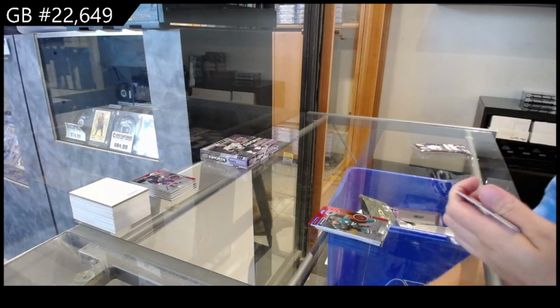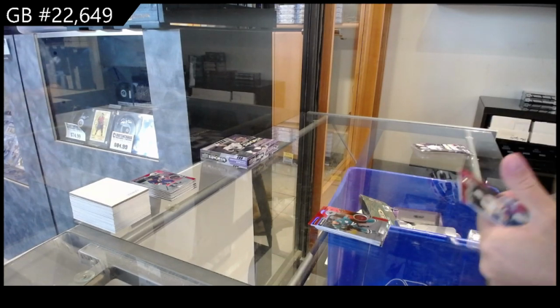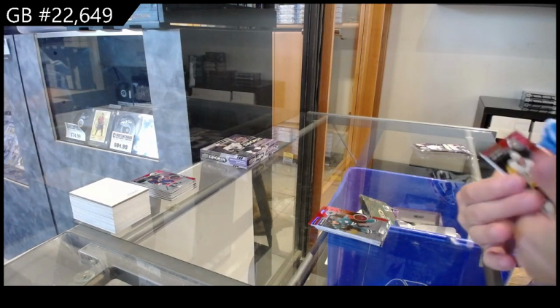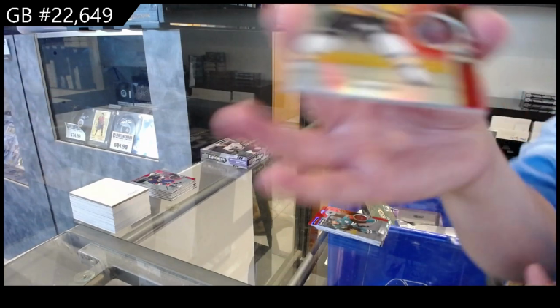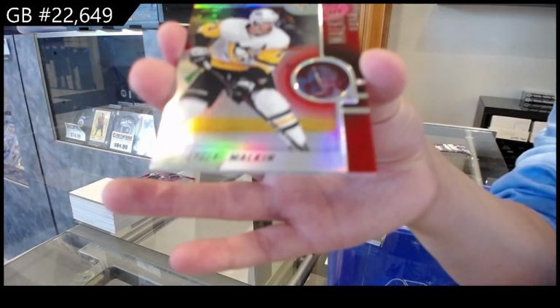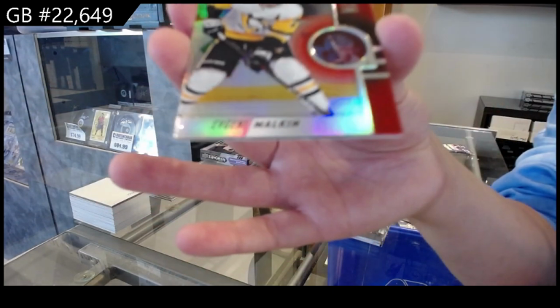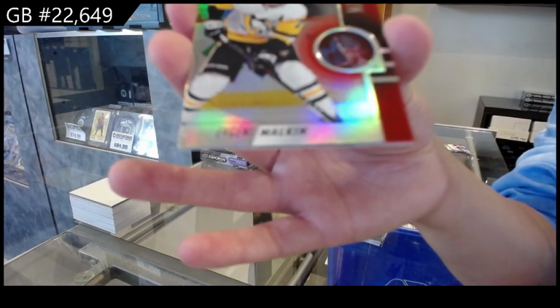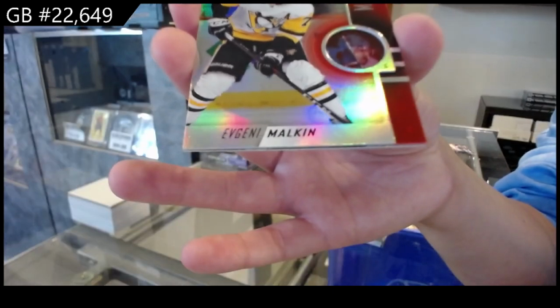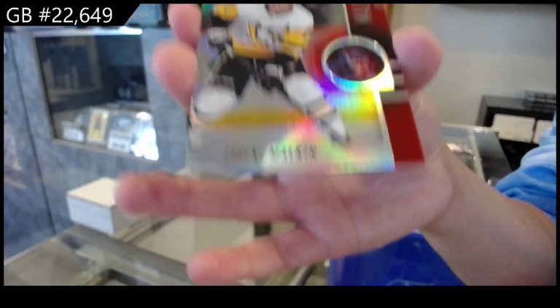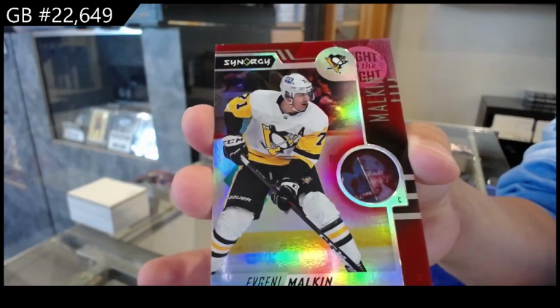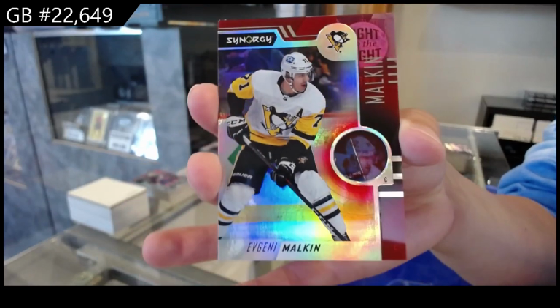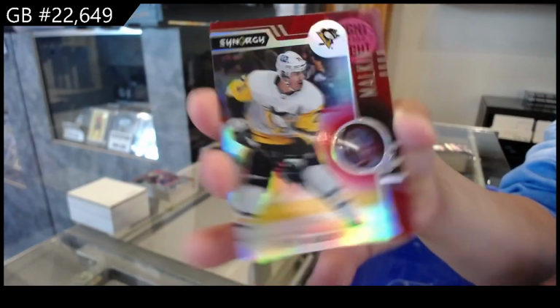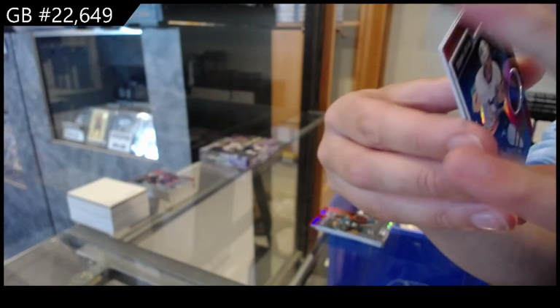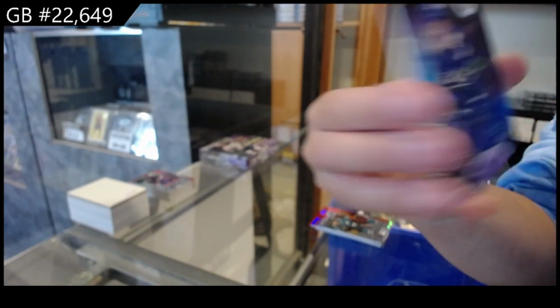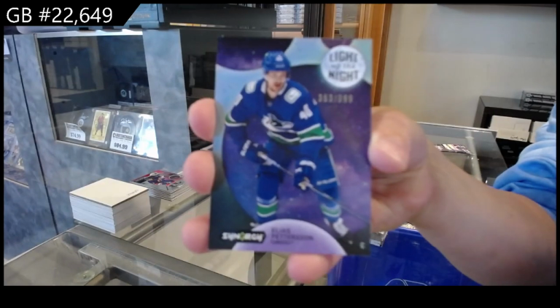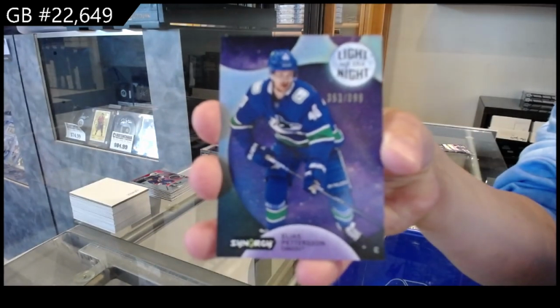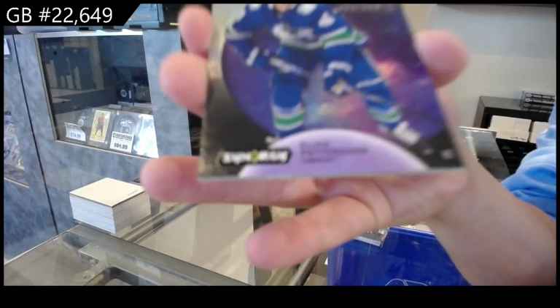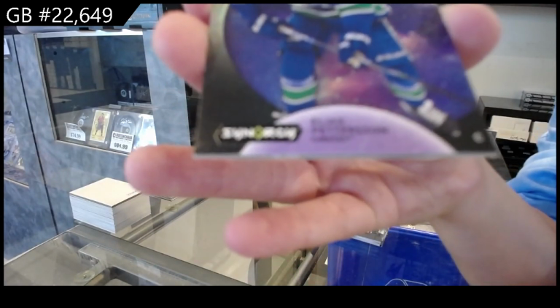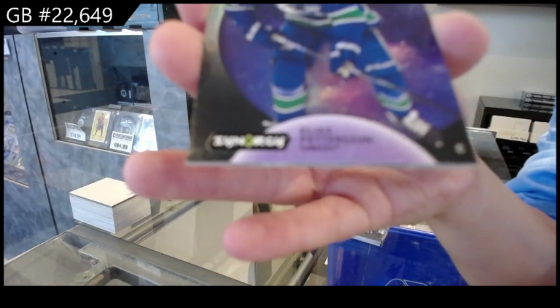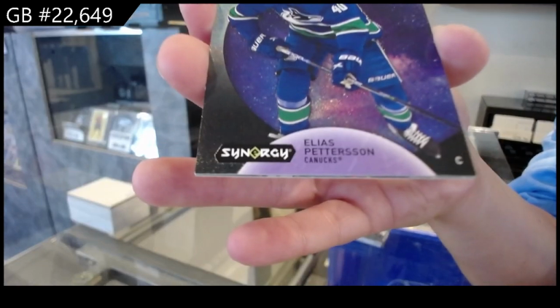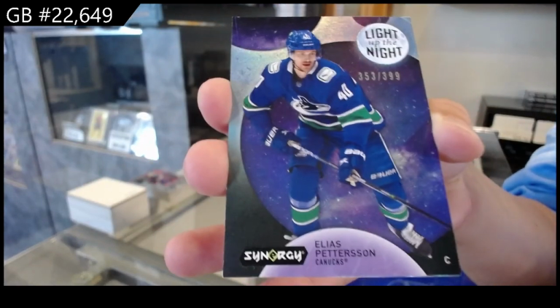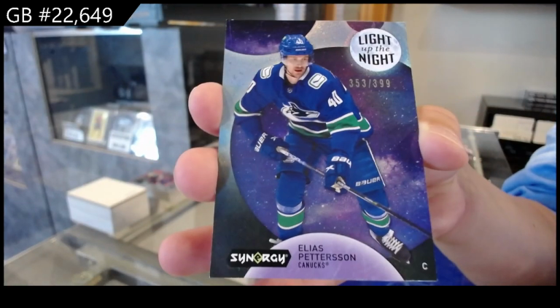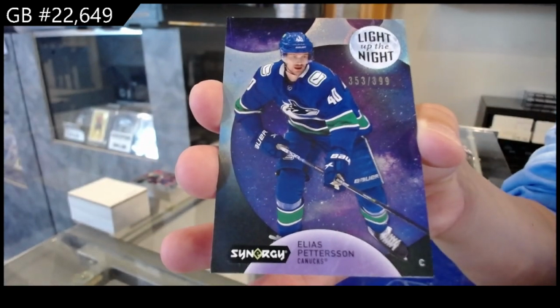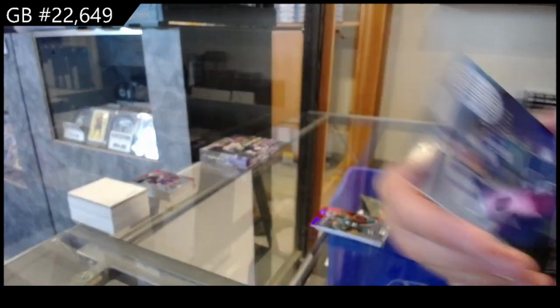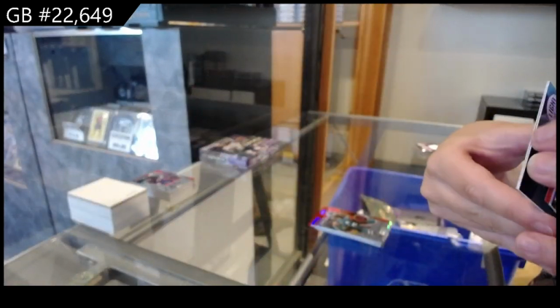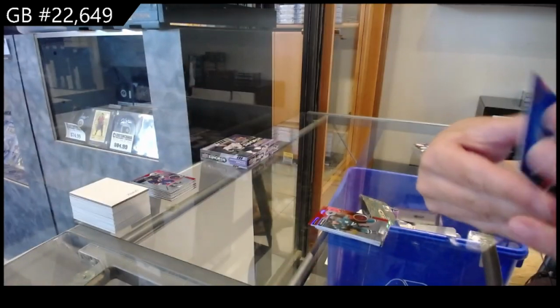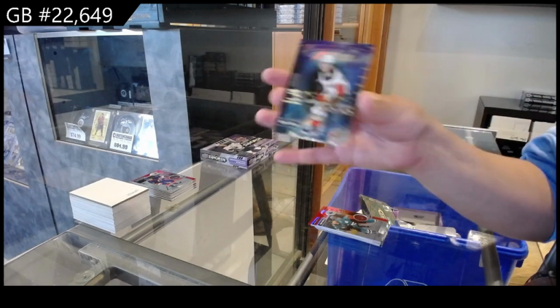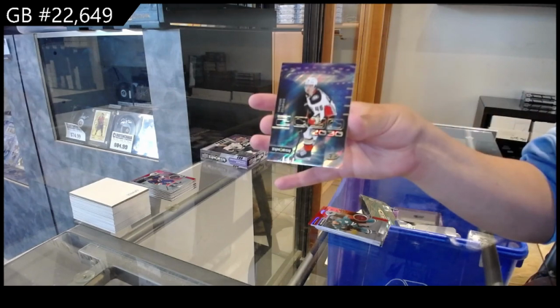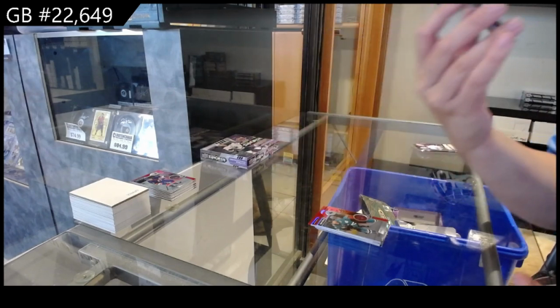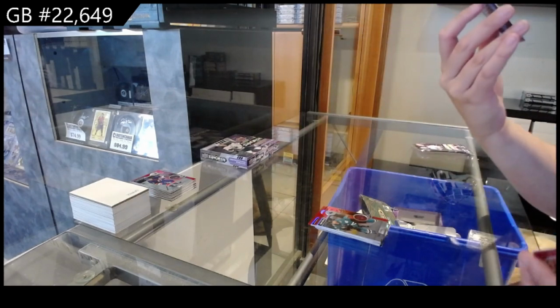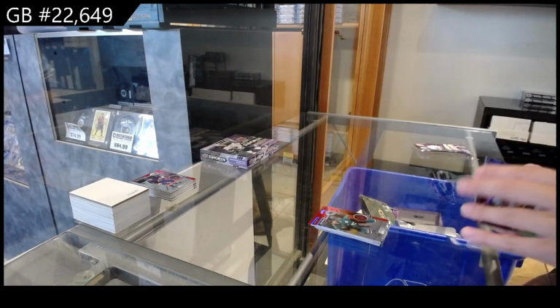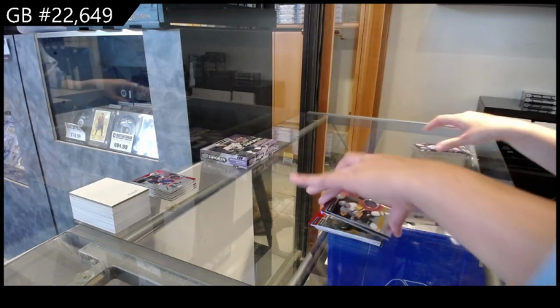We have a red for Pittsburgh of Evgeny Malkin. Light Up the Night, numbered at 399, for Vancouver of Pettersson. And a 2030 for Anaheim of Zegras.